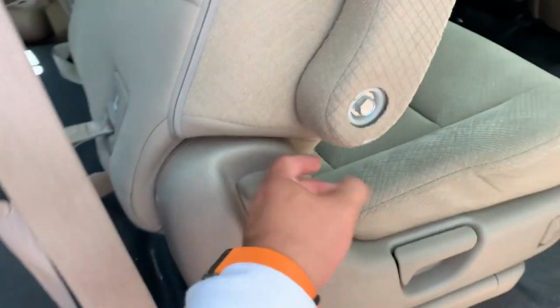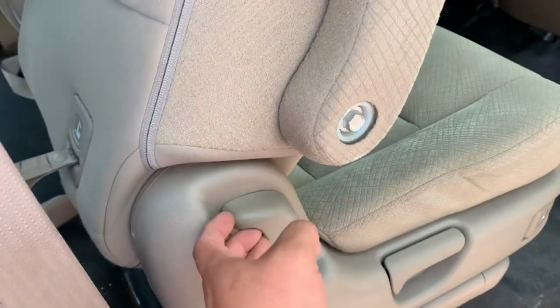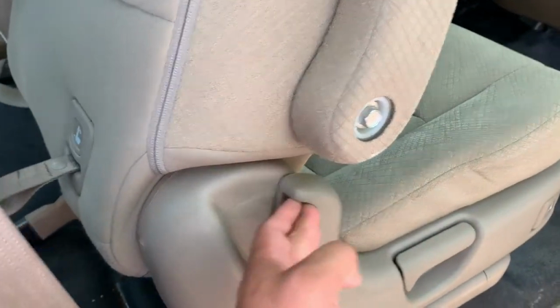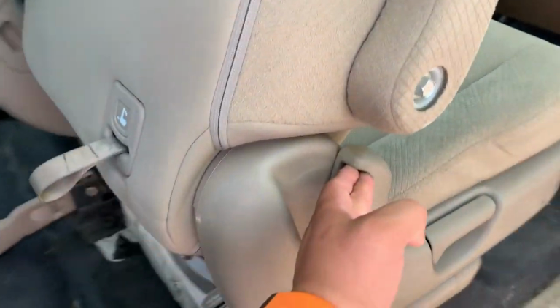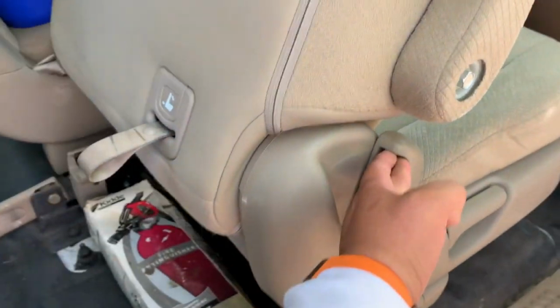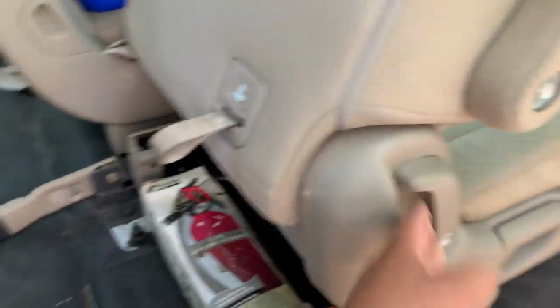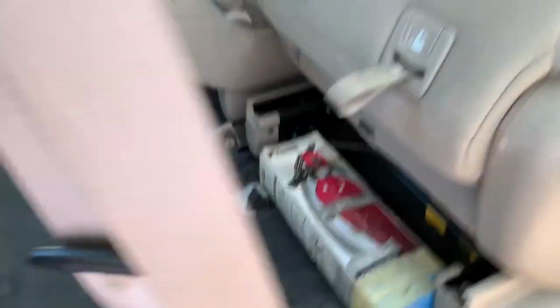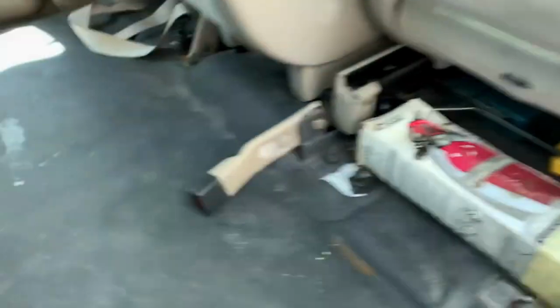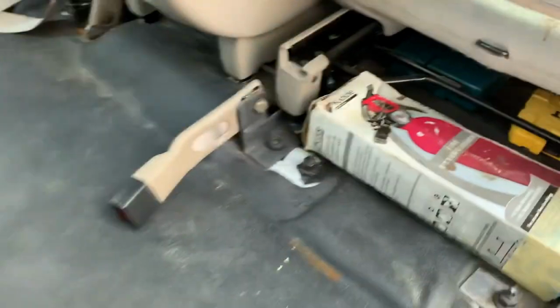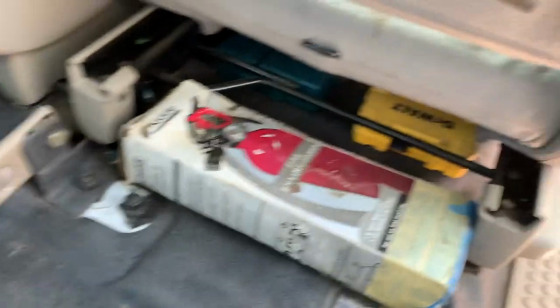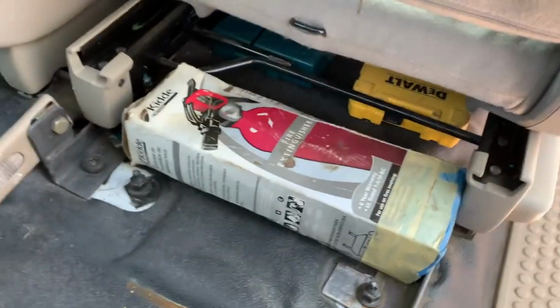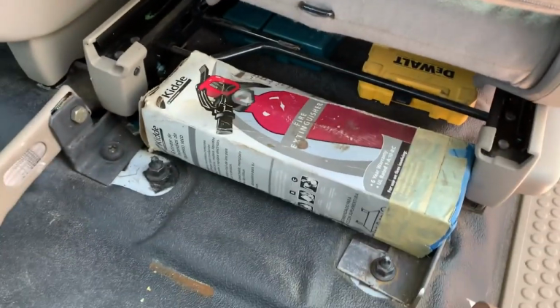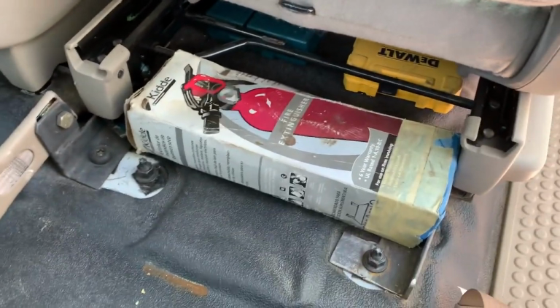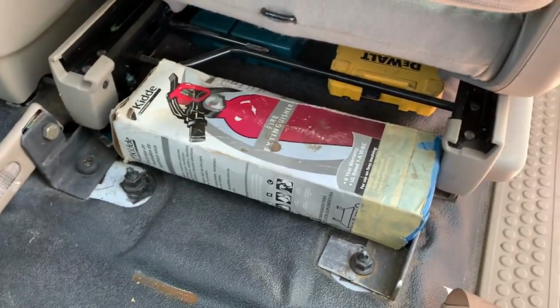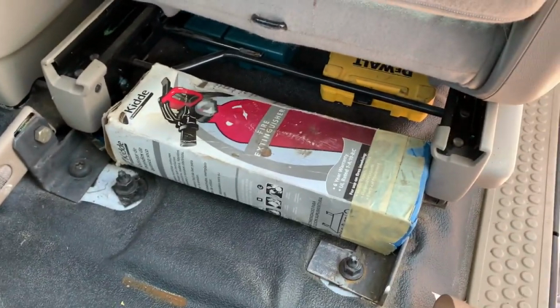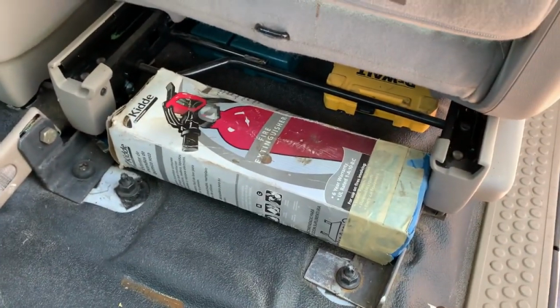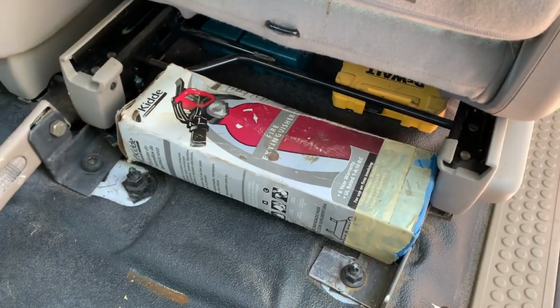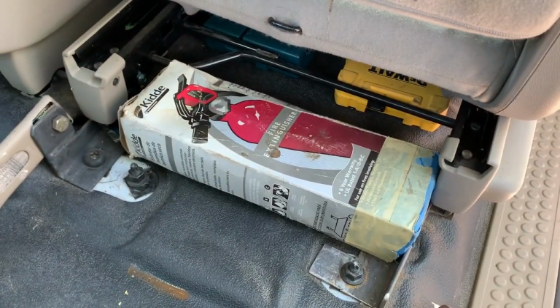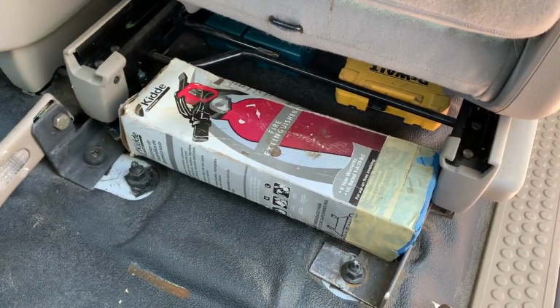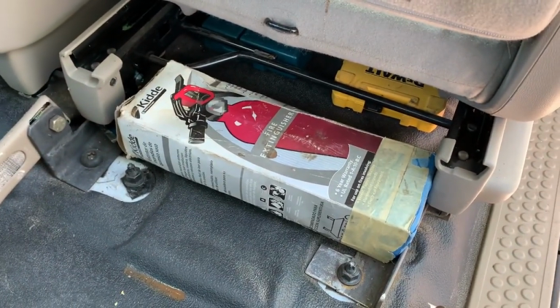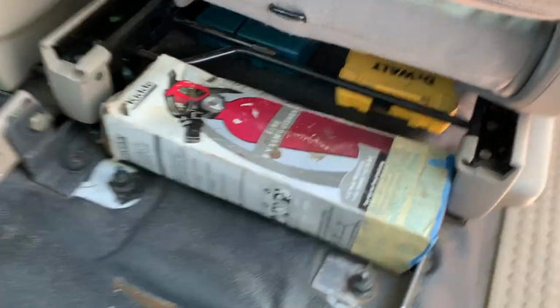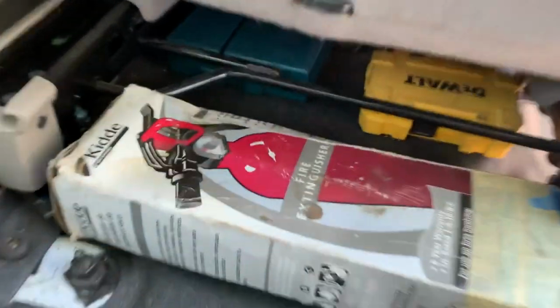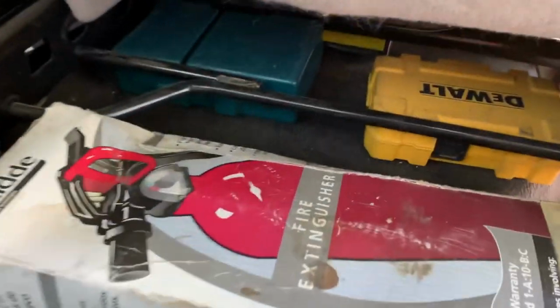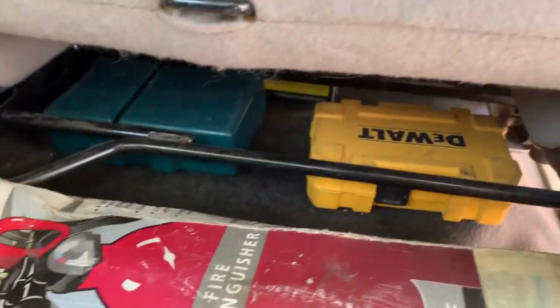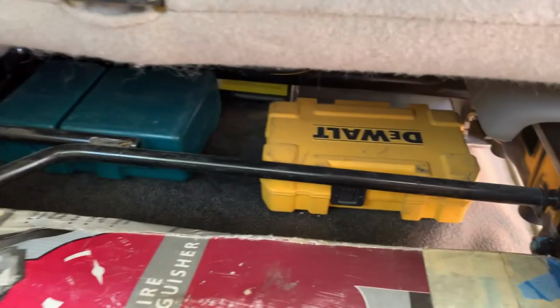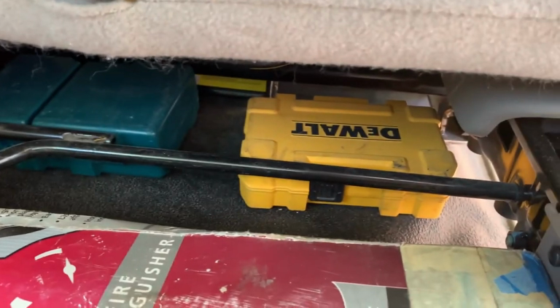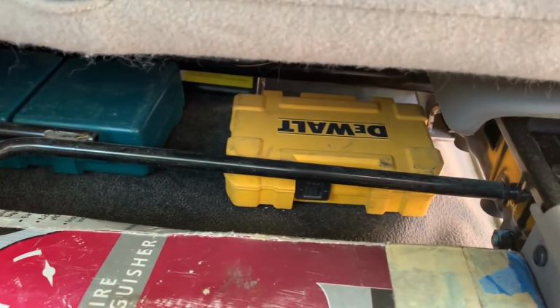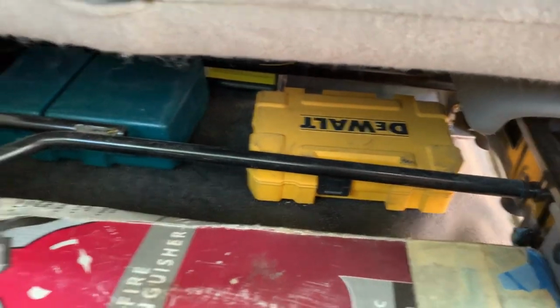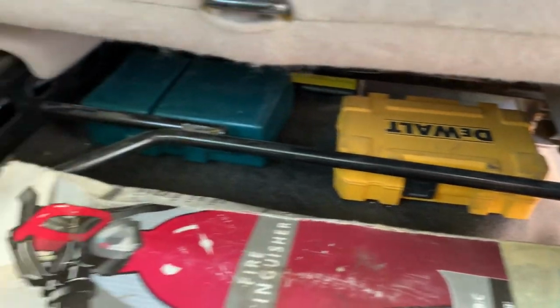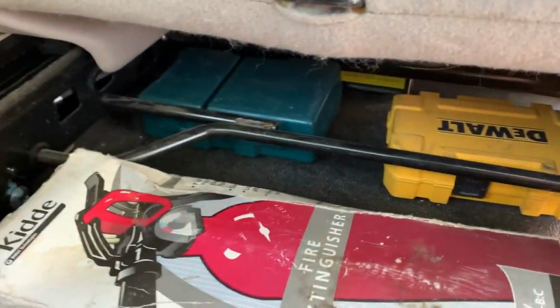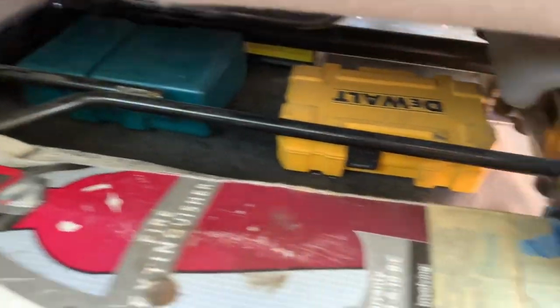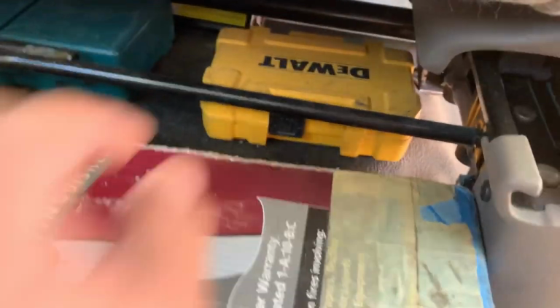The rear seats have been removed to make room for all my tool bags. I try to make use of all available space, such as the underside of the seats. I have a fire extinguisher for emergencies, which thankfully I've never had to use.